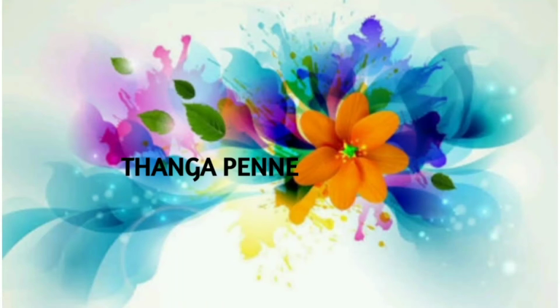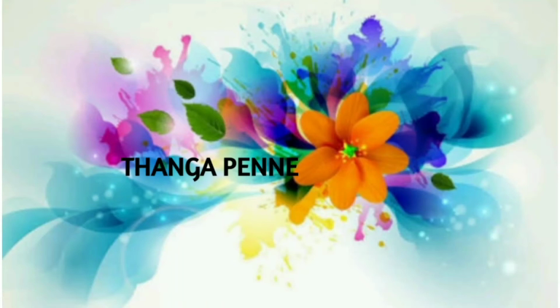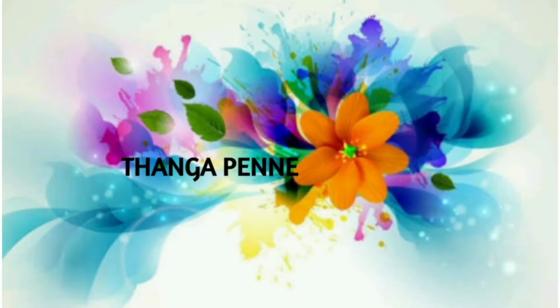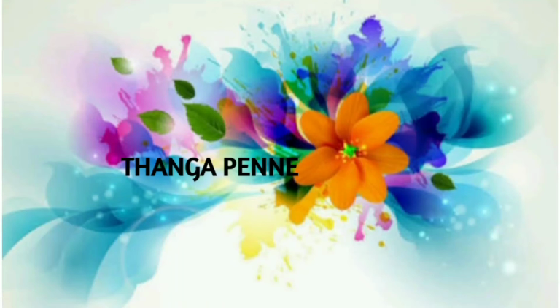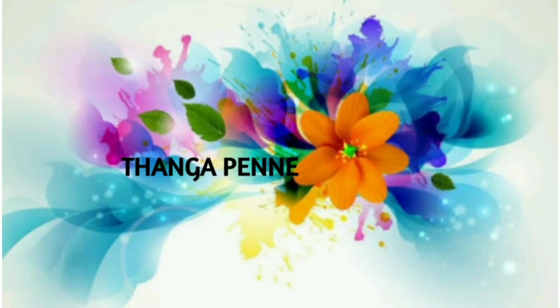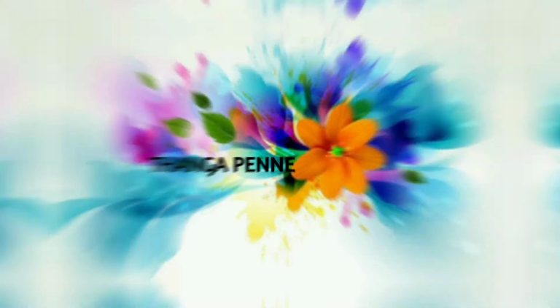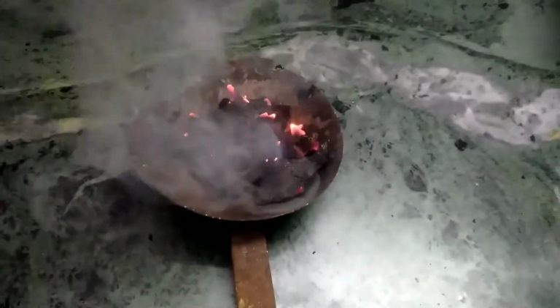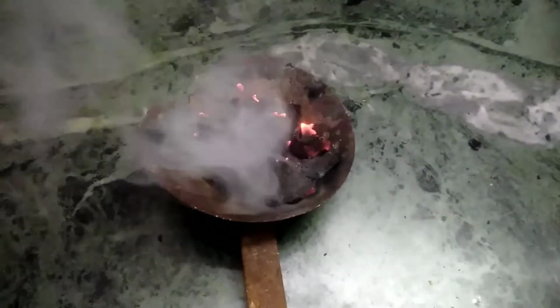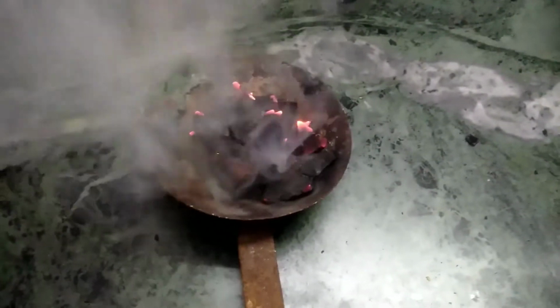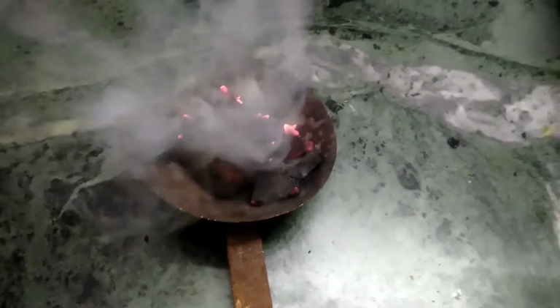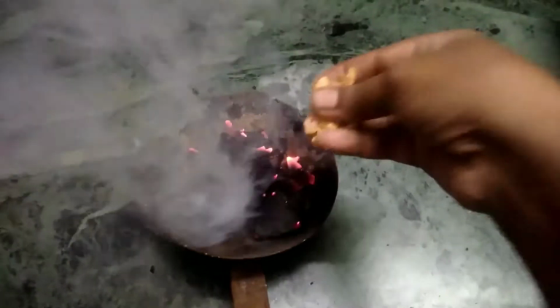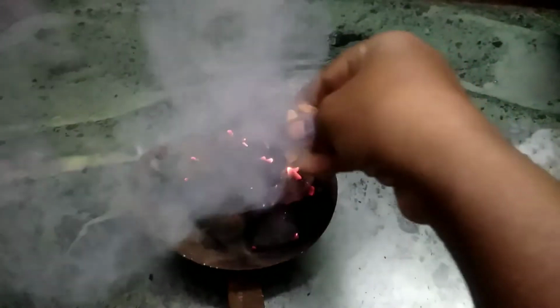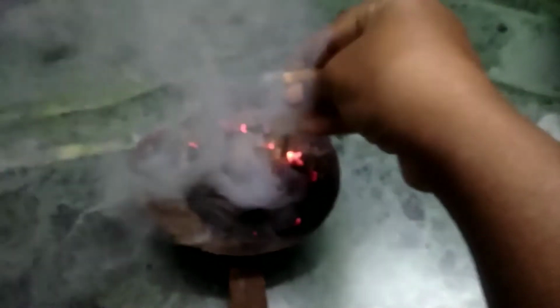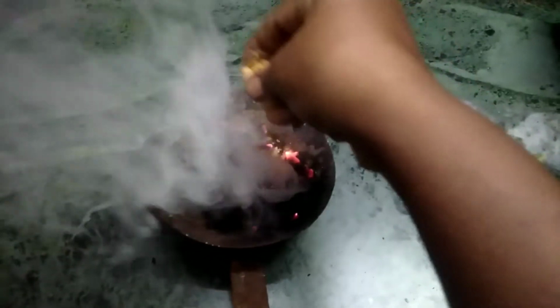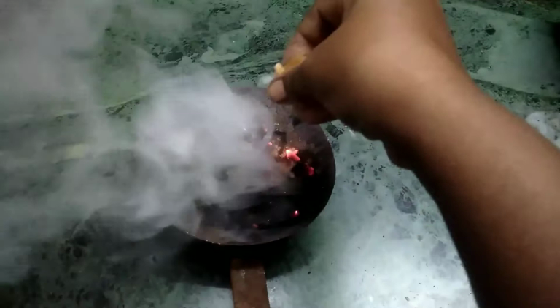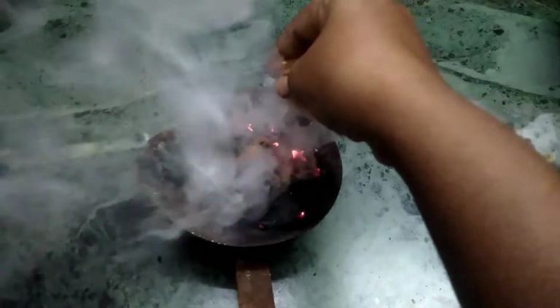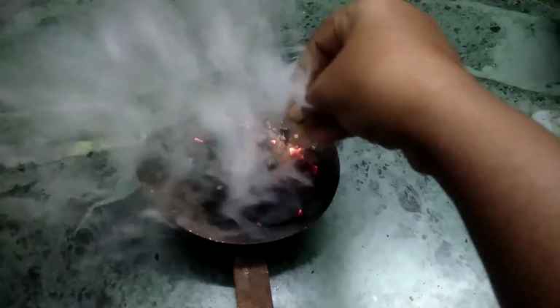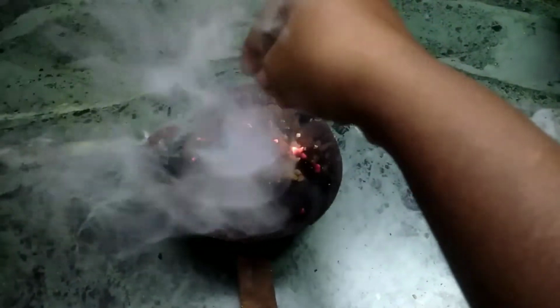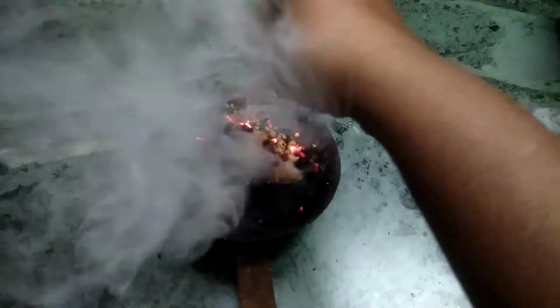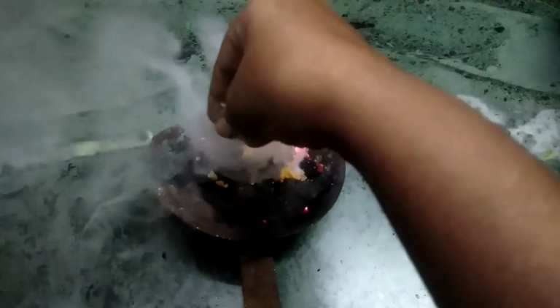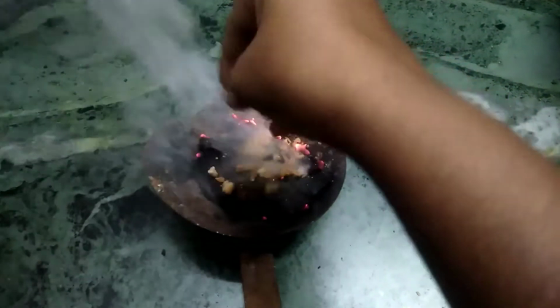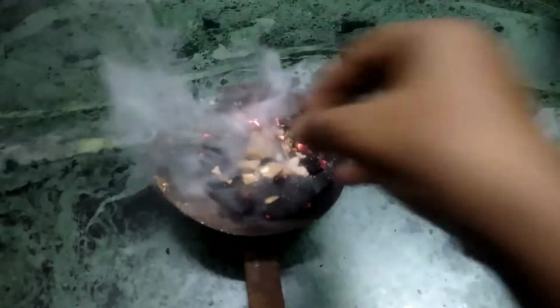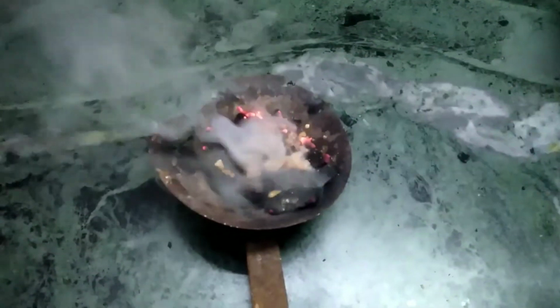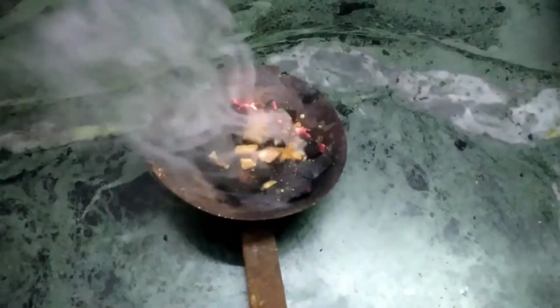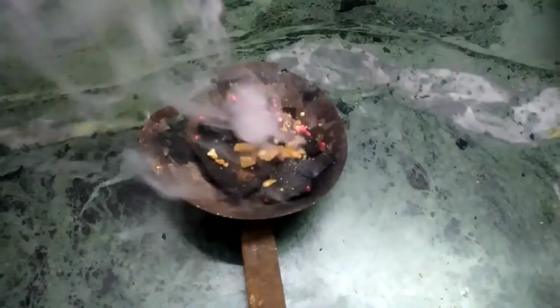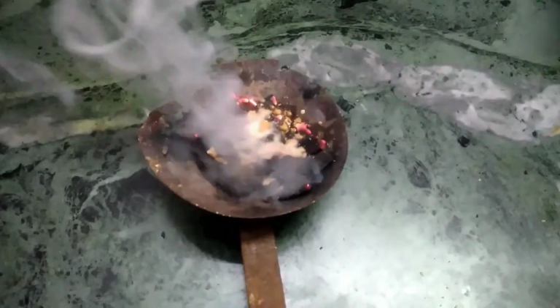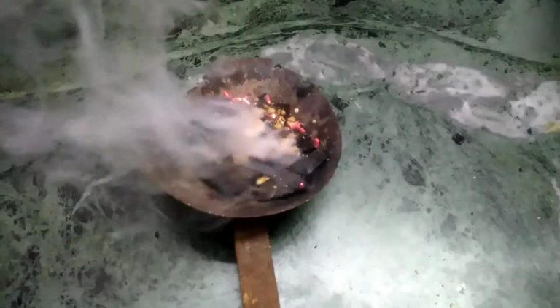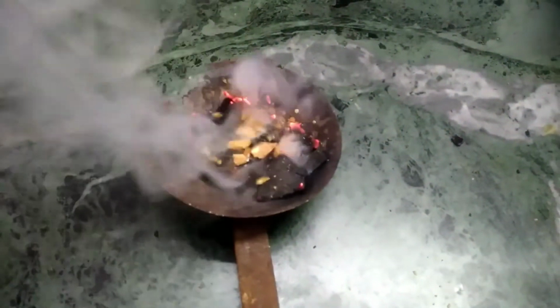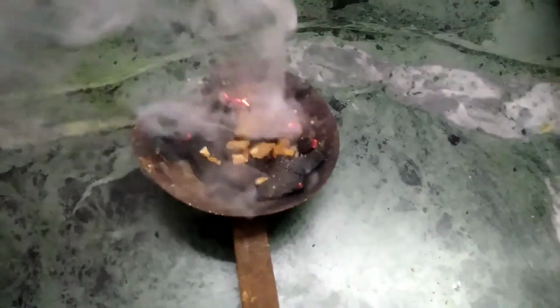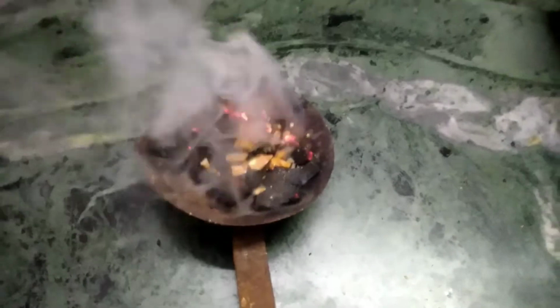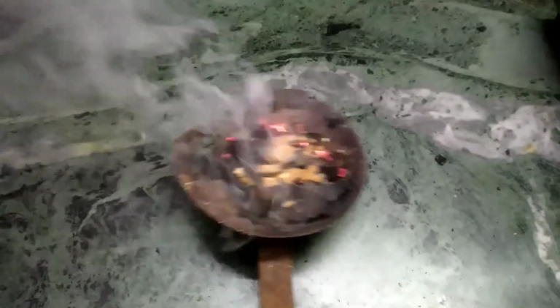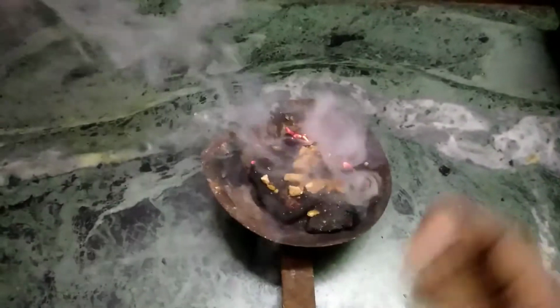Hi friends, this is the video of Sambrani Nidhuuba. If we need to use the Sambrani Nidhu, we are using the Sambrani Nidhu. We will use Sambrani Nidhu in a very easy way.